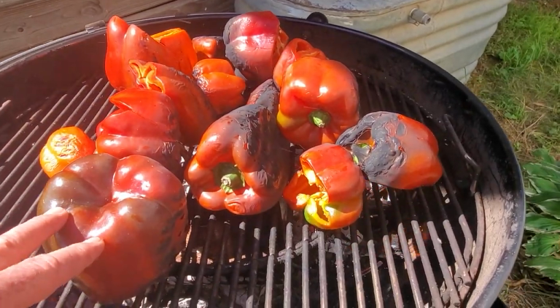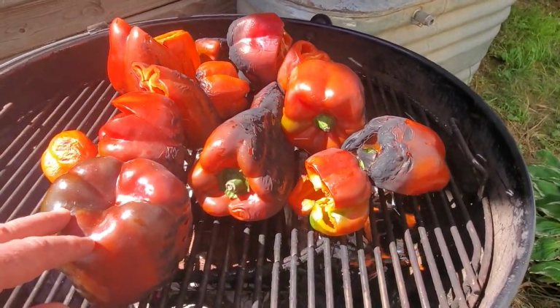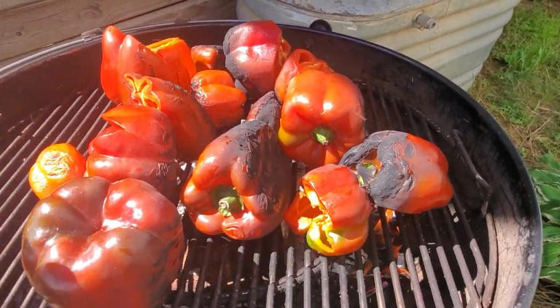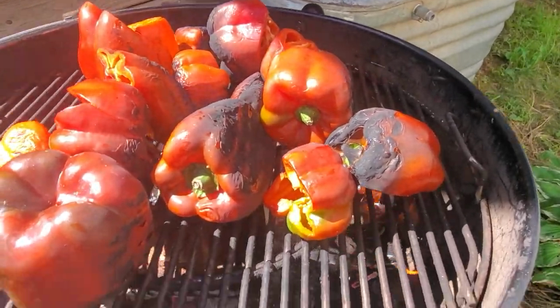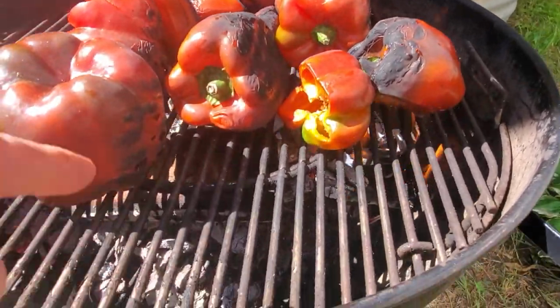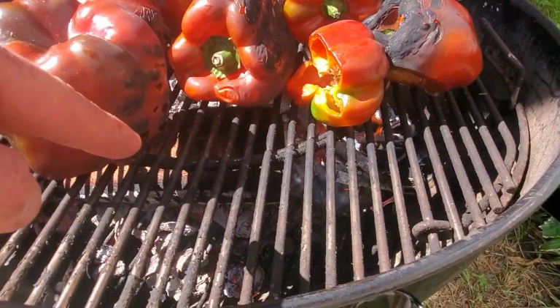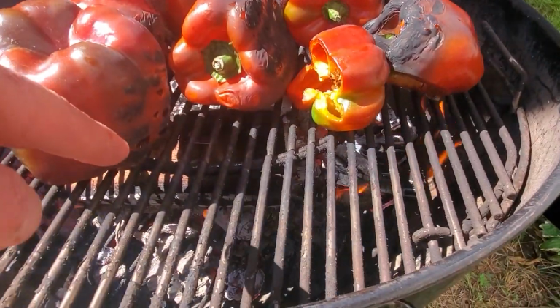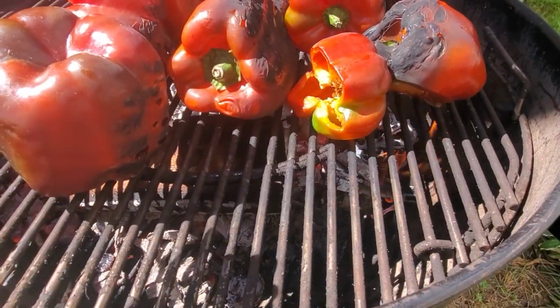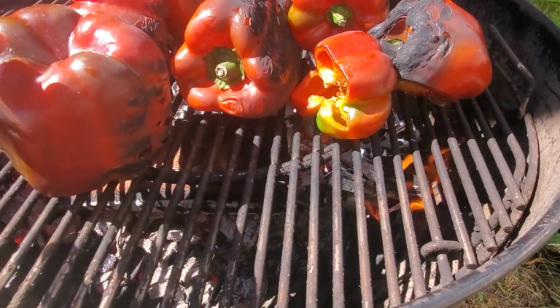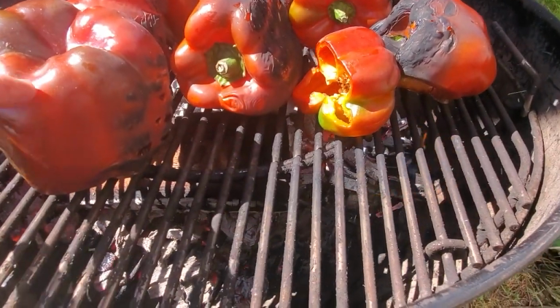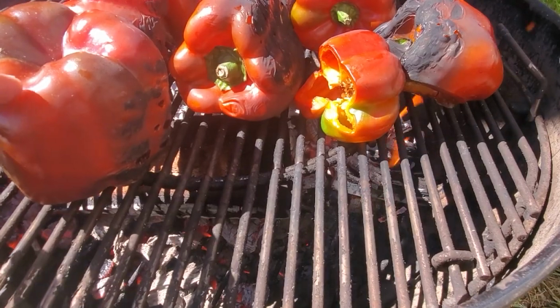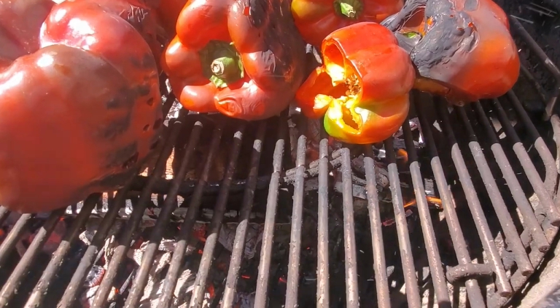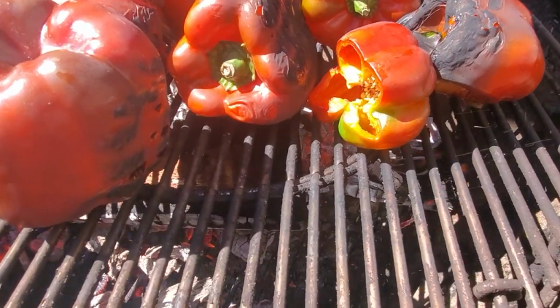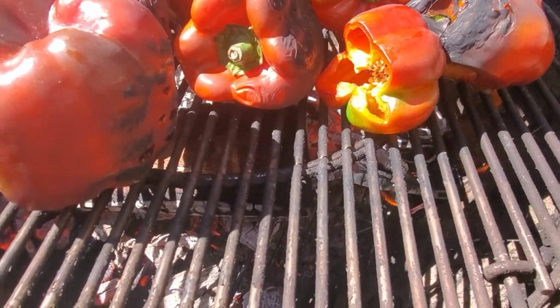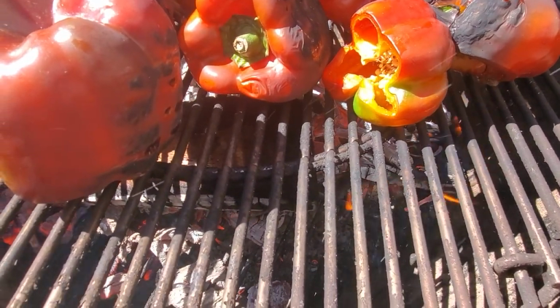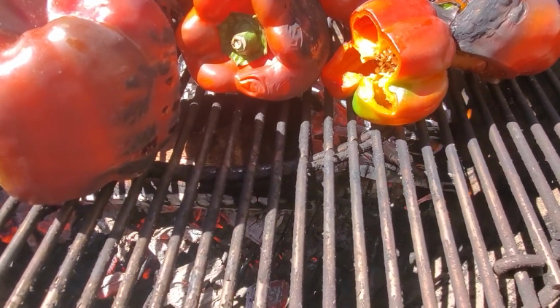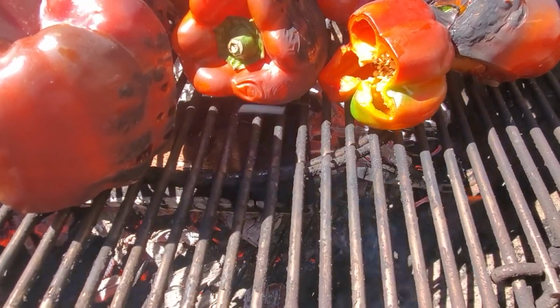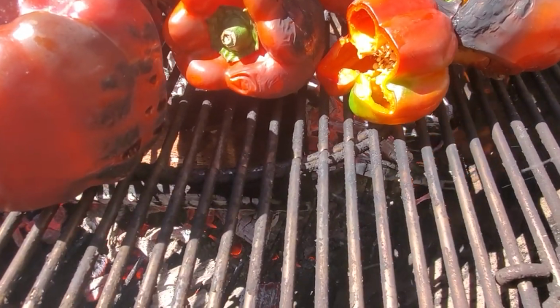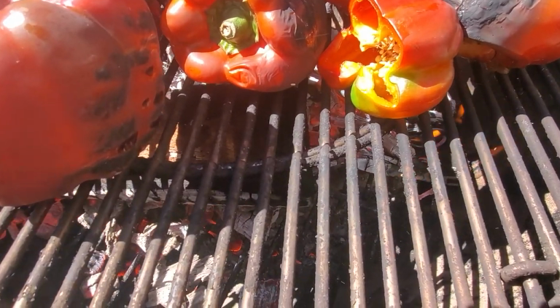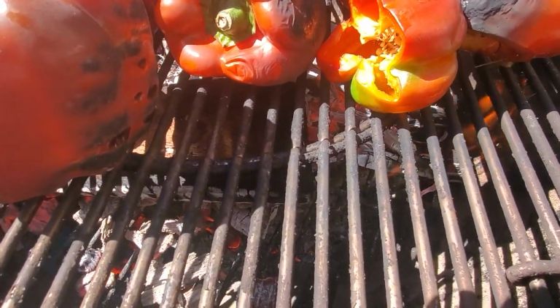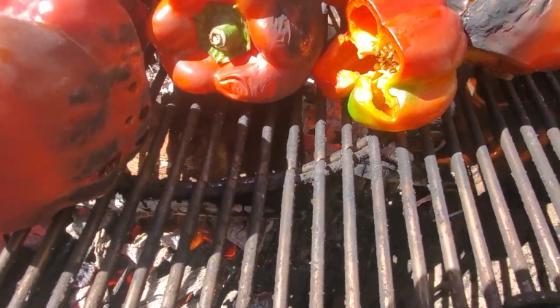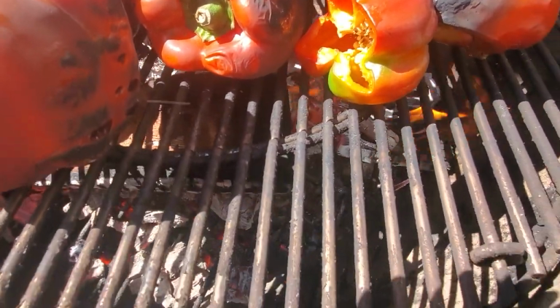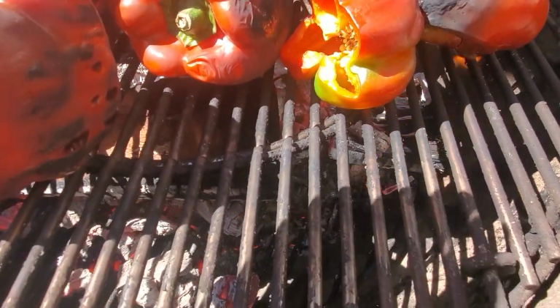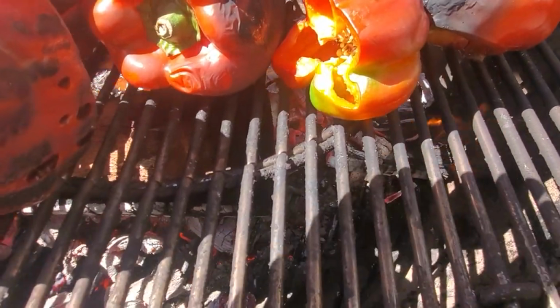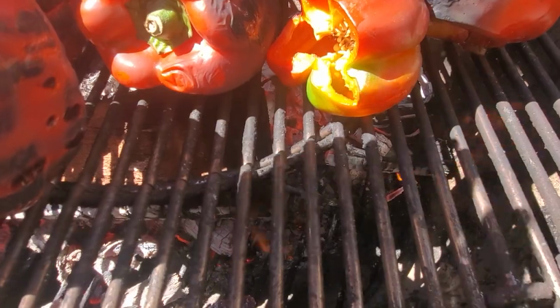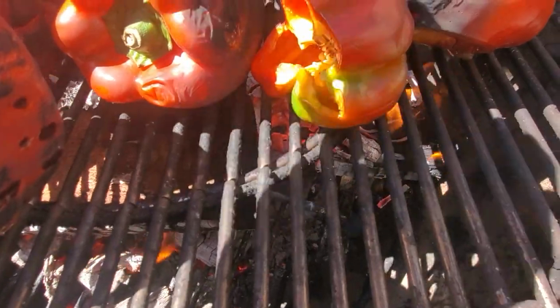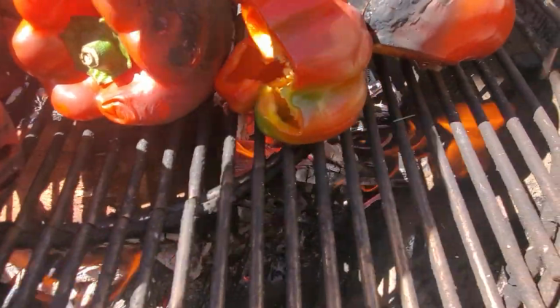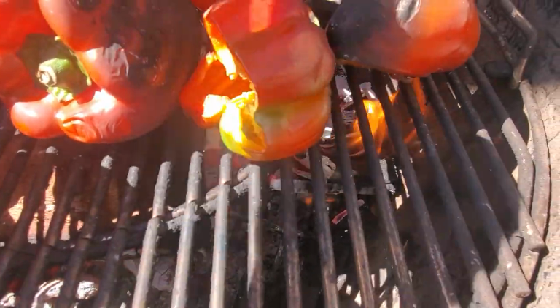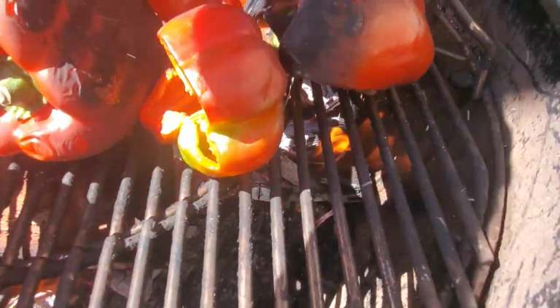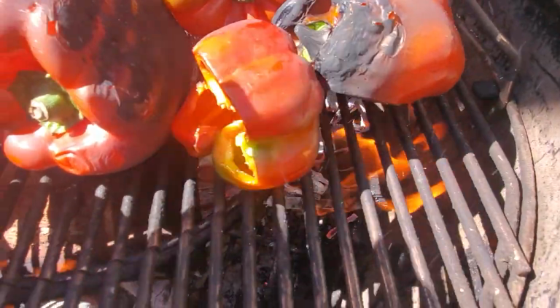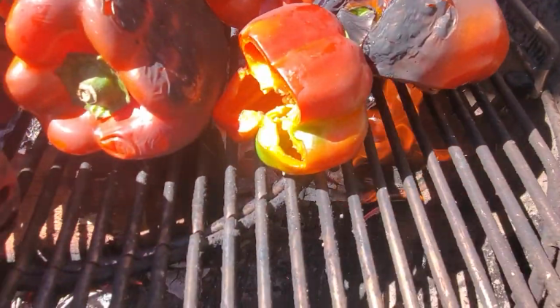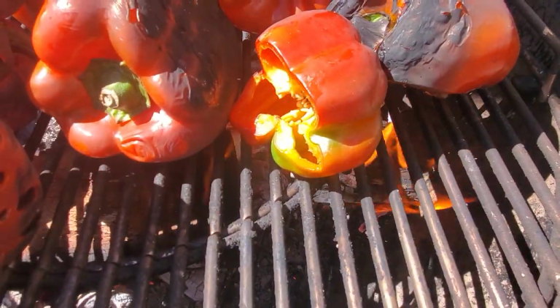I'm still using hardwood — you could use hardwood charcoal, but I'm just using hardwood. You set the peppers right over the flames.